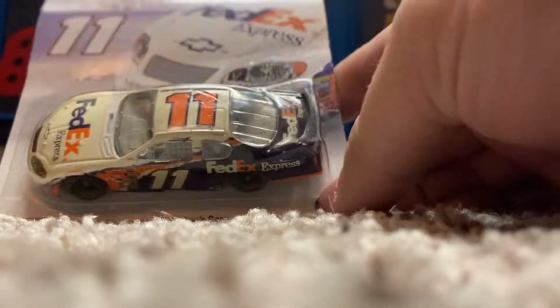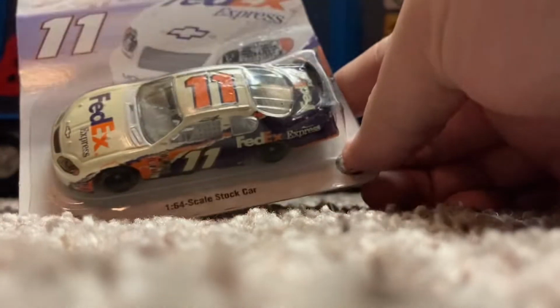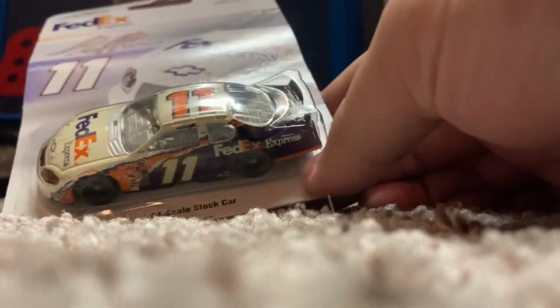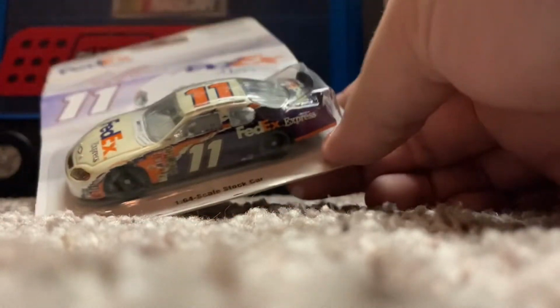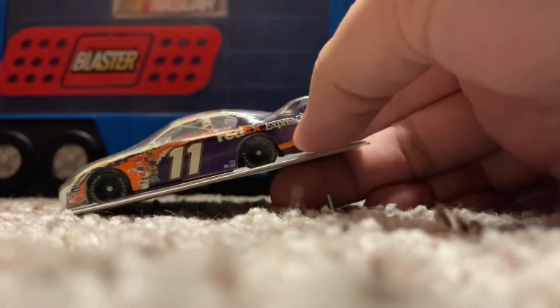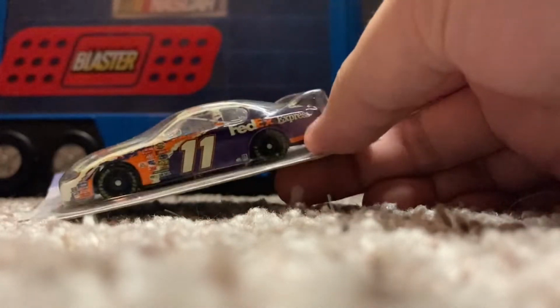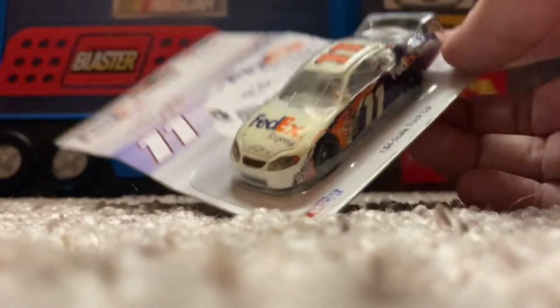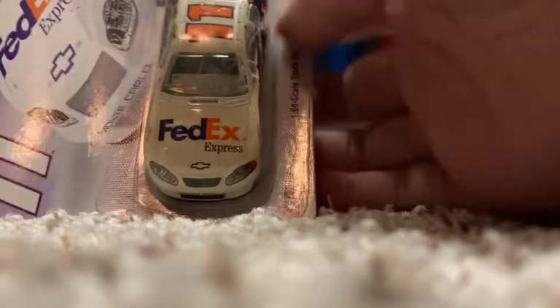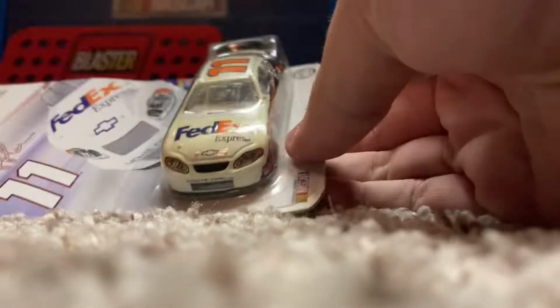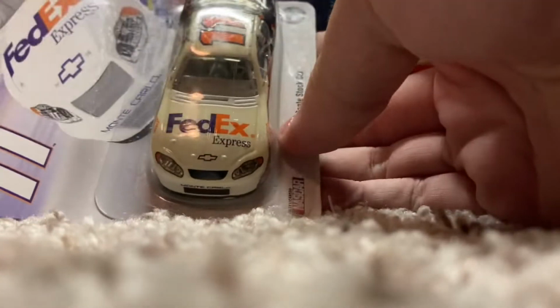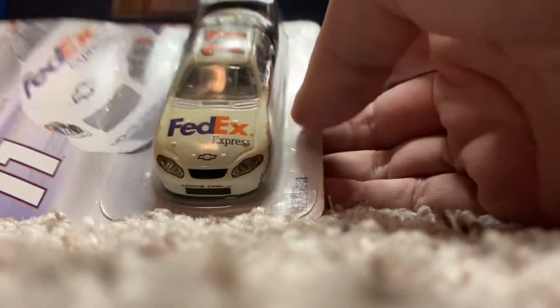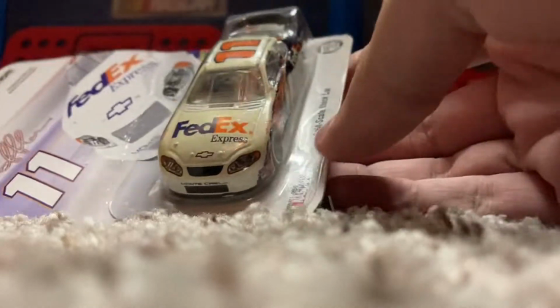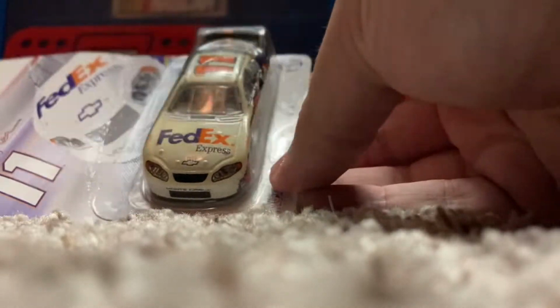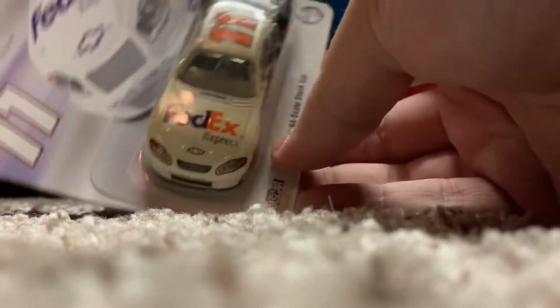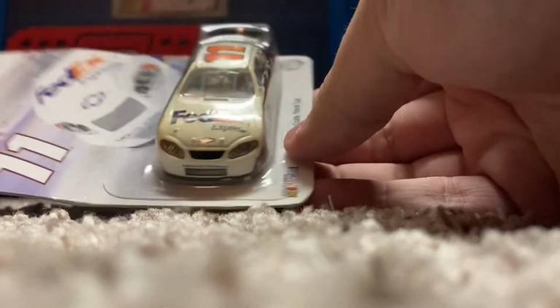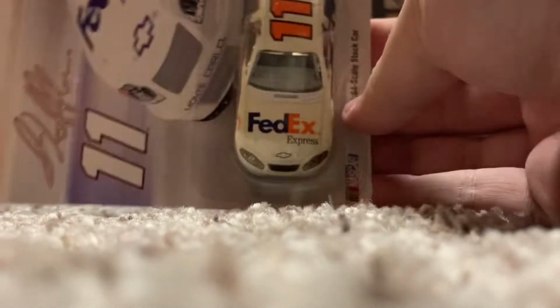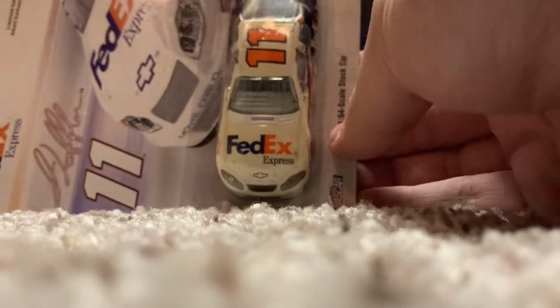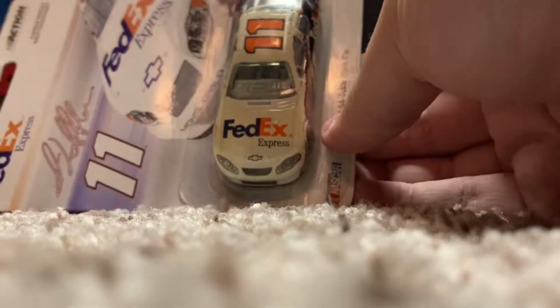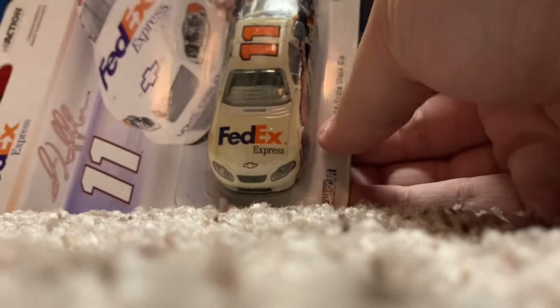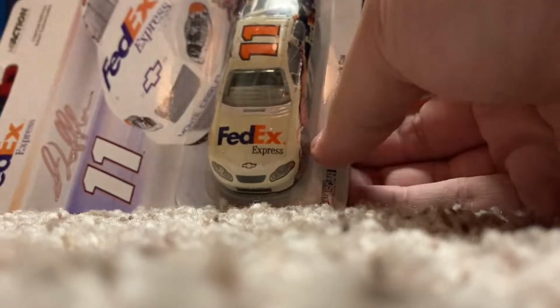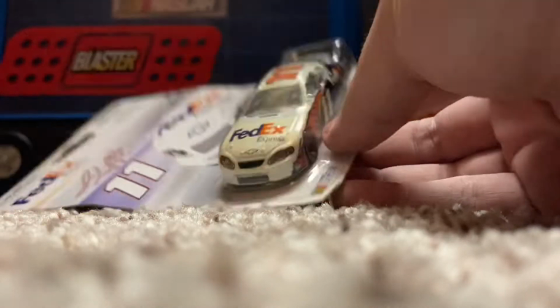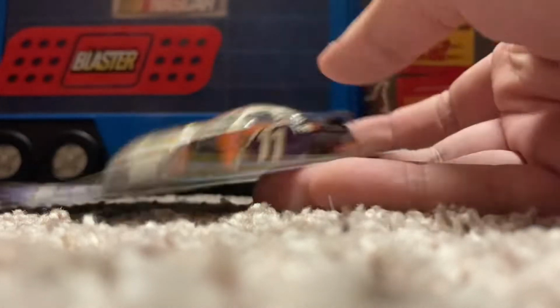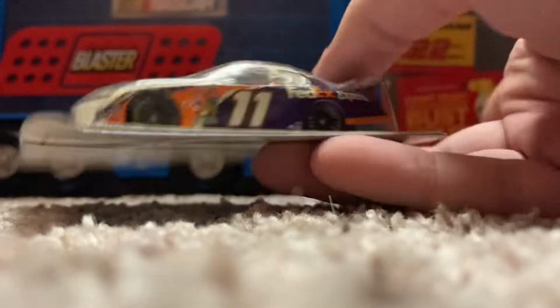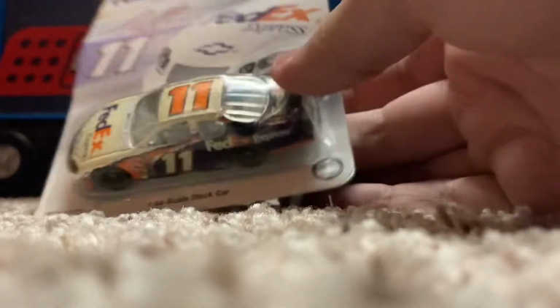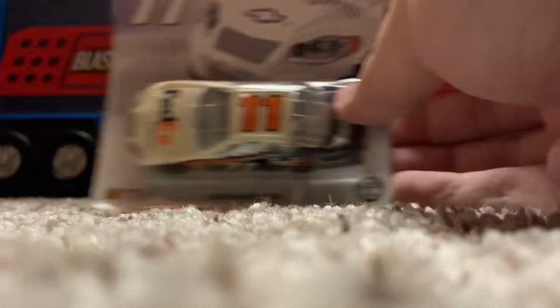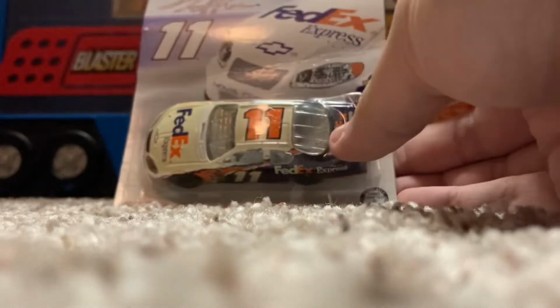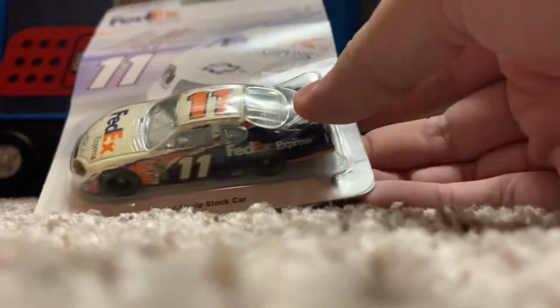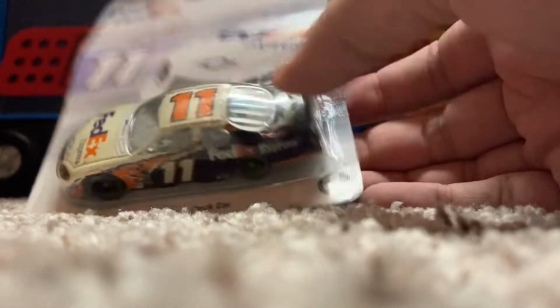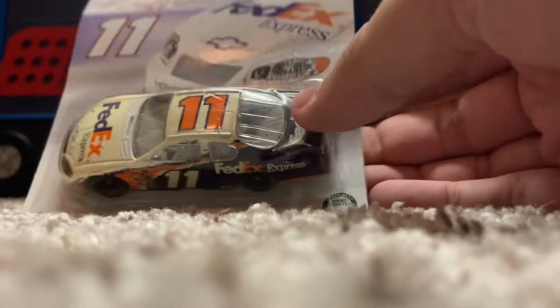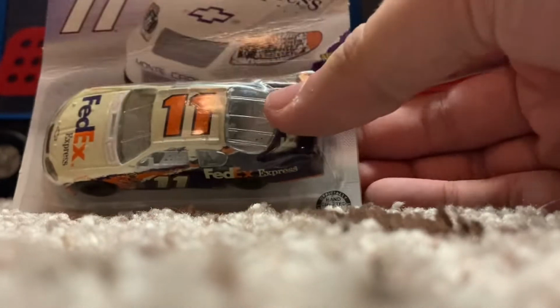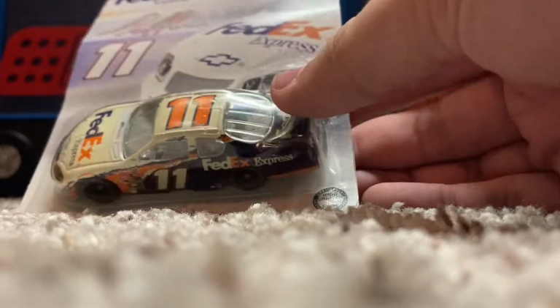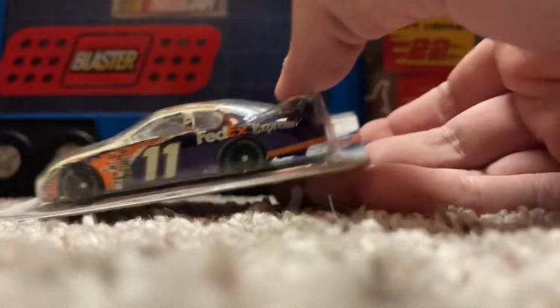That is the 2005 Jason Leffler FedEx Express Chevrolet Monte Carlo for Joe Gibbs Racing. Before the days of Denny Hamlin, you had Jason Leffler, who was actually coming from the Busch Series.